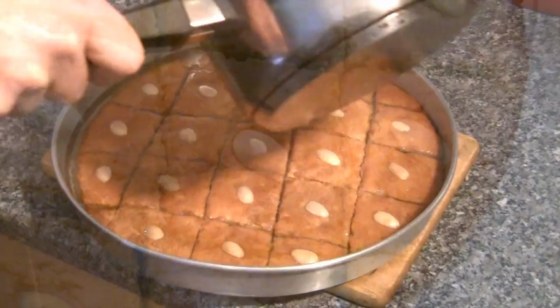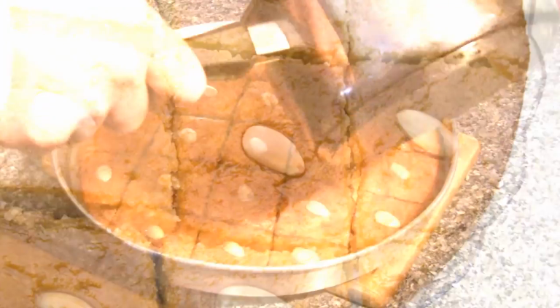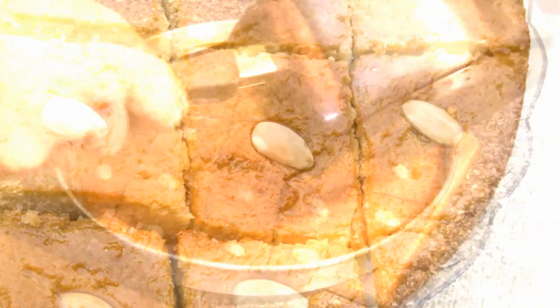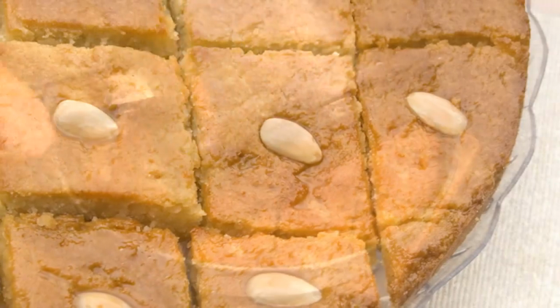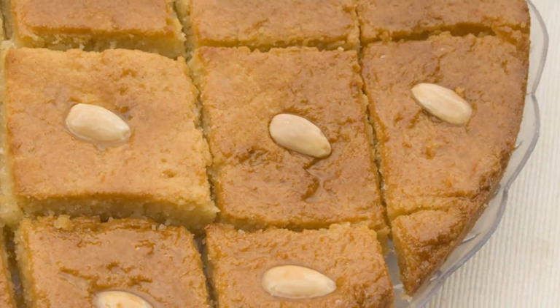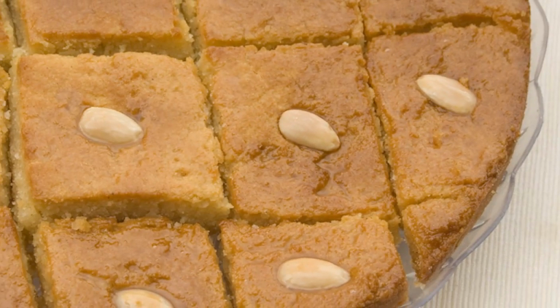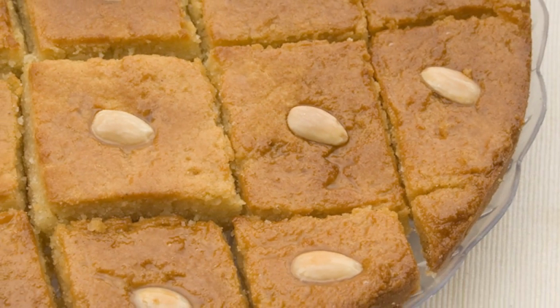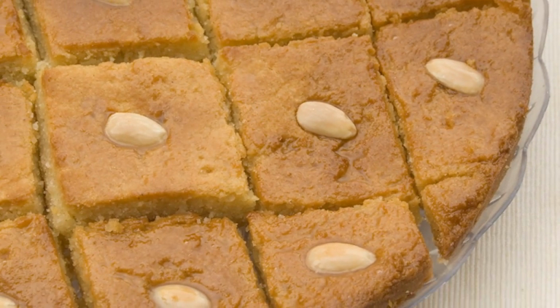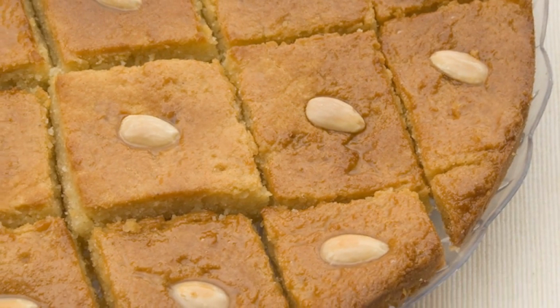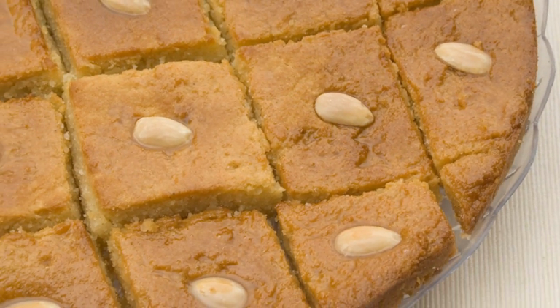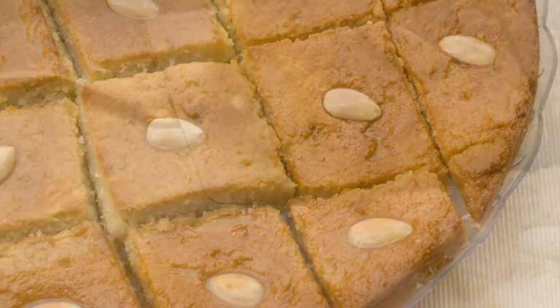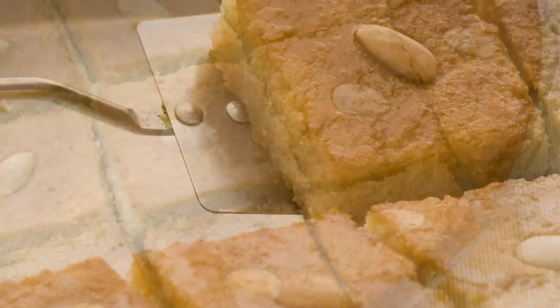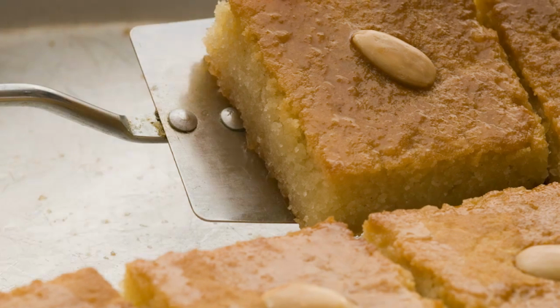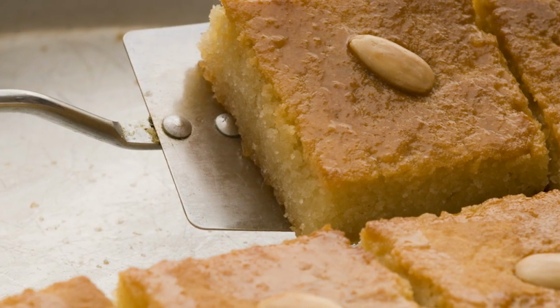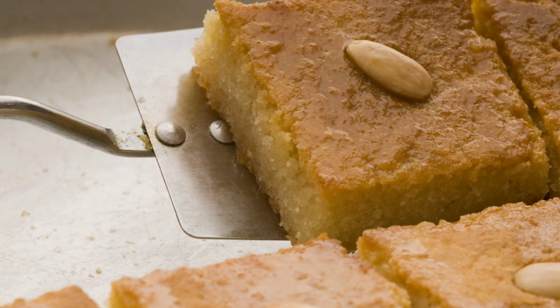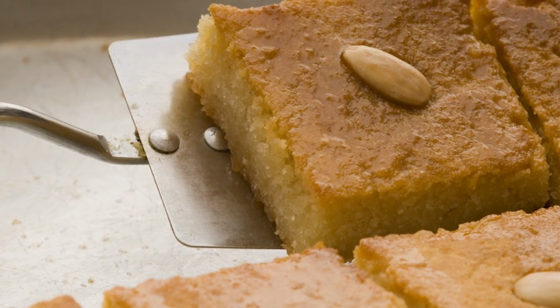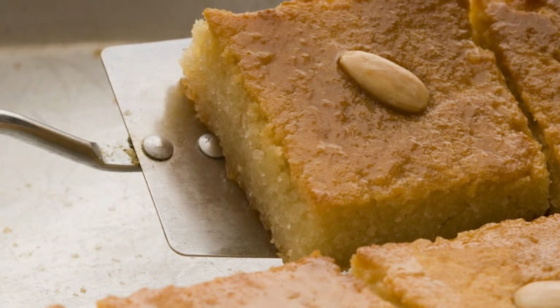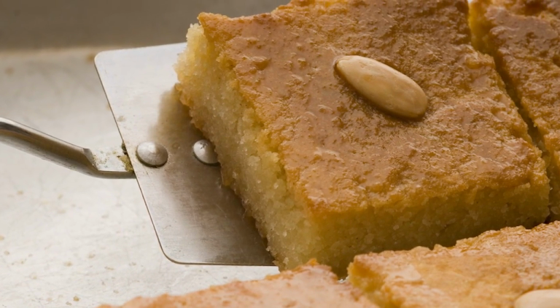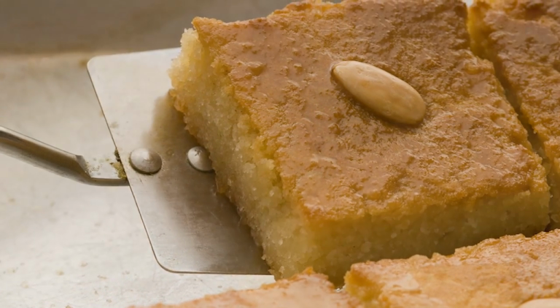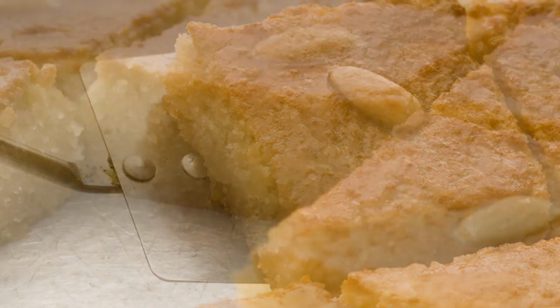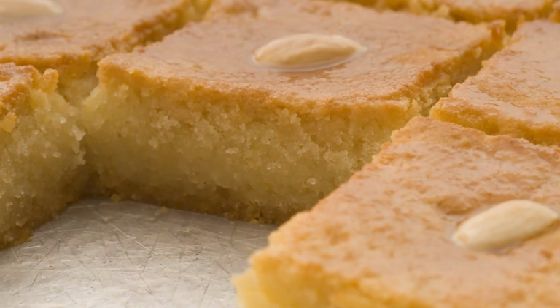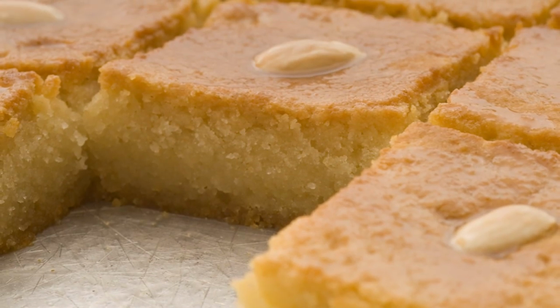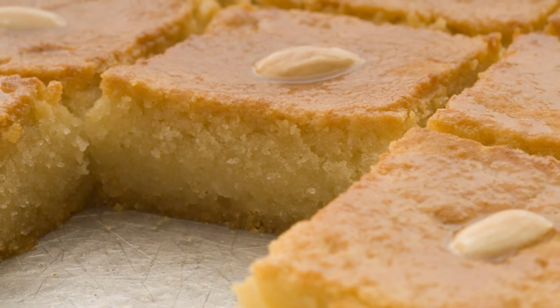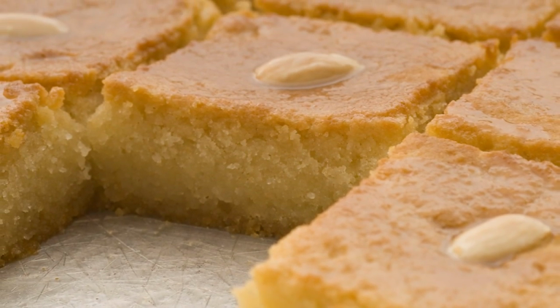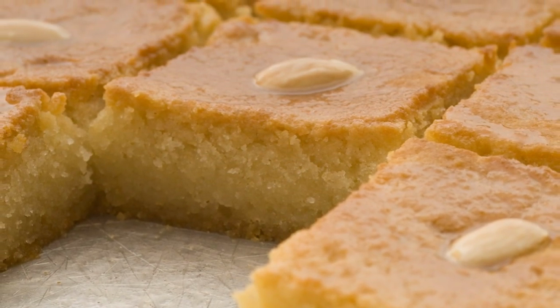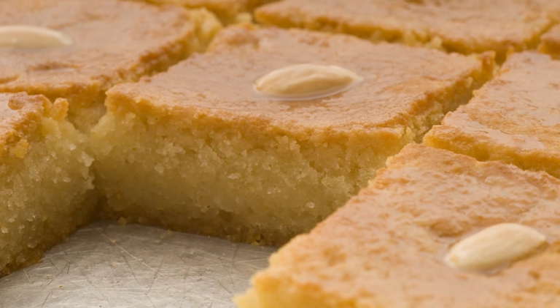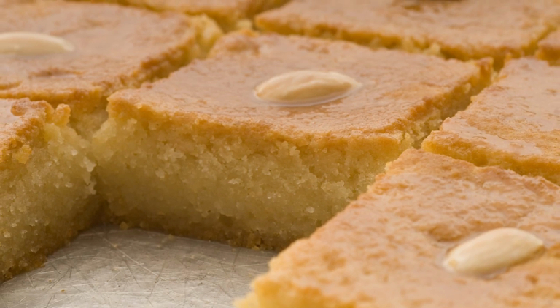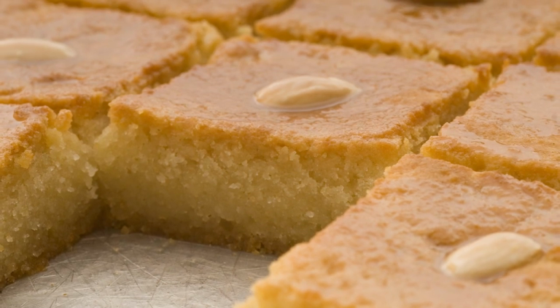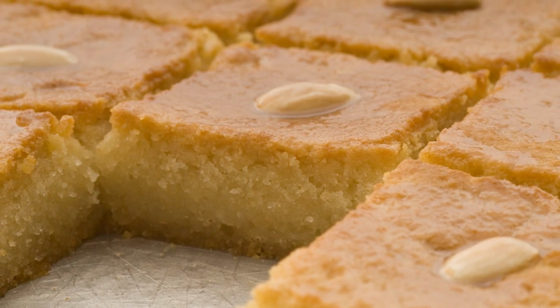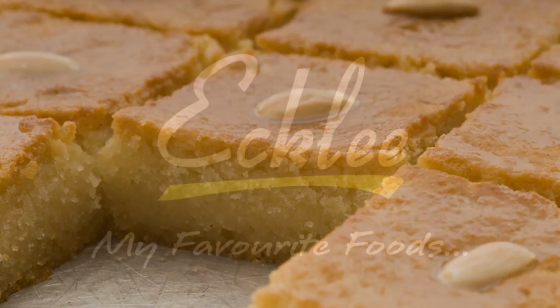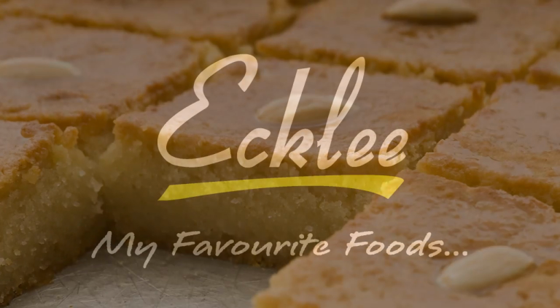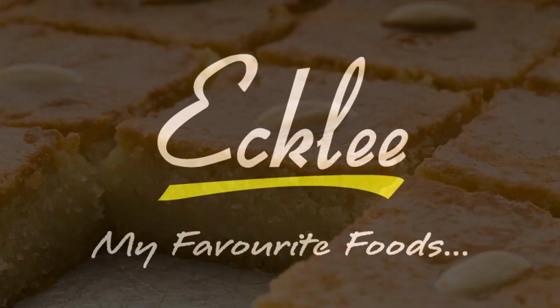Once it's cooked, leave it to cool for a few minutes, then pour the rest of the syrup over the namura. If you don't want such a sticky cake, just reserve some of the syrup for a later recipe. Enjoy this simple and delicious dessert.